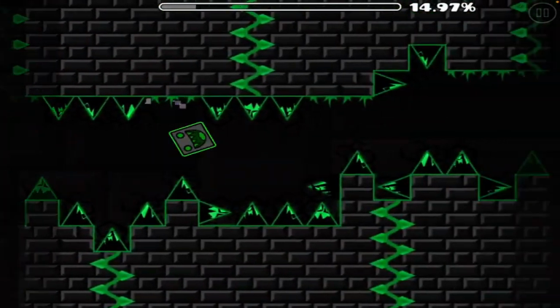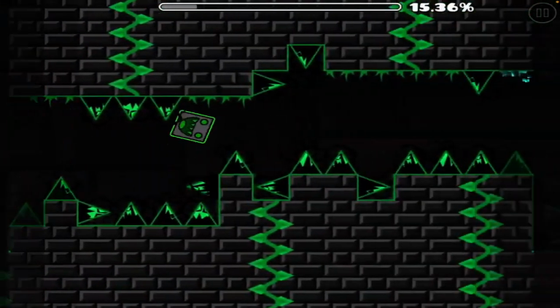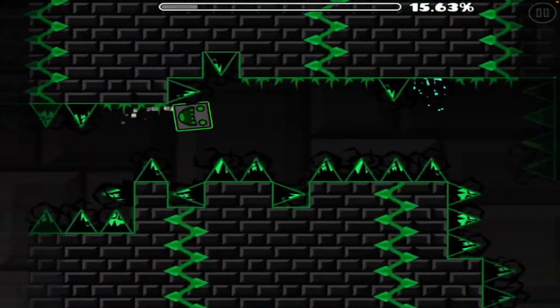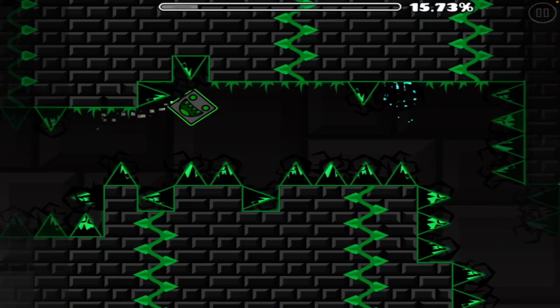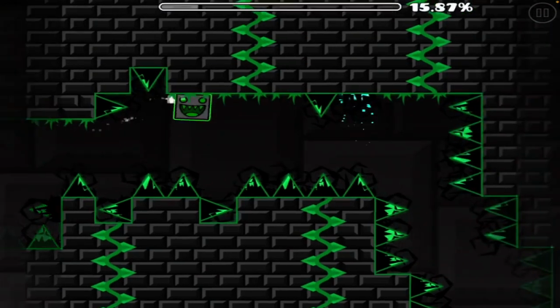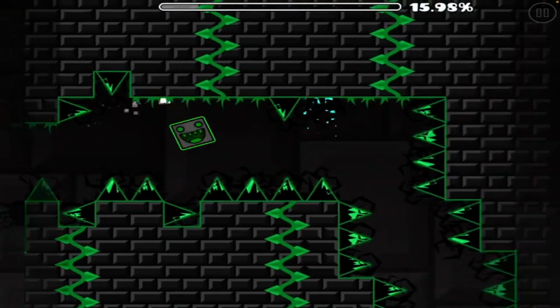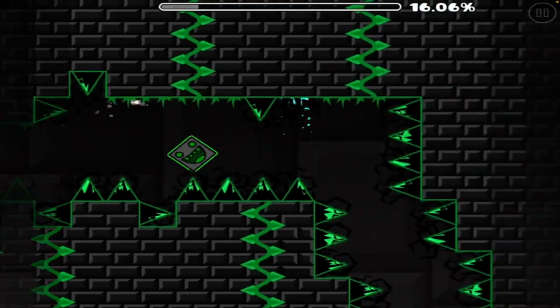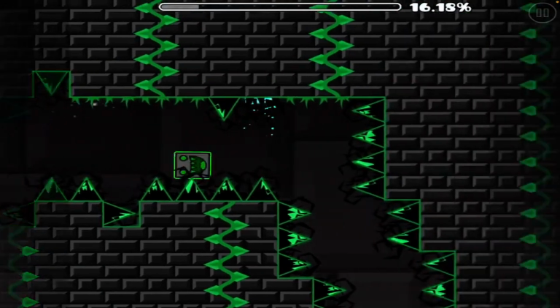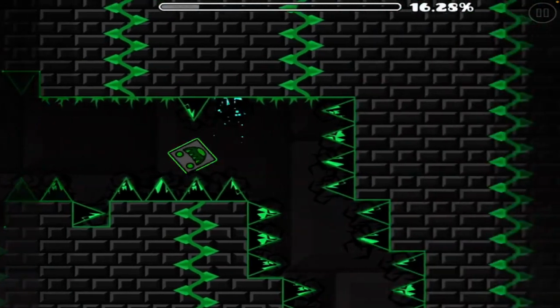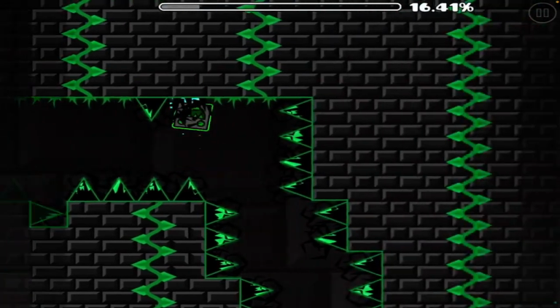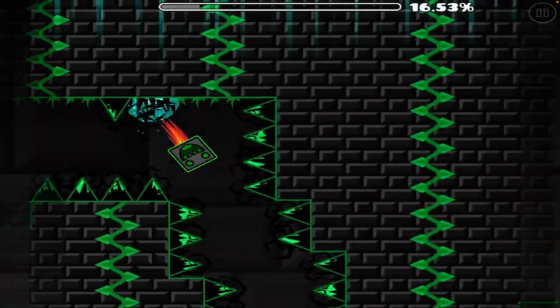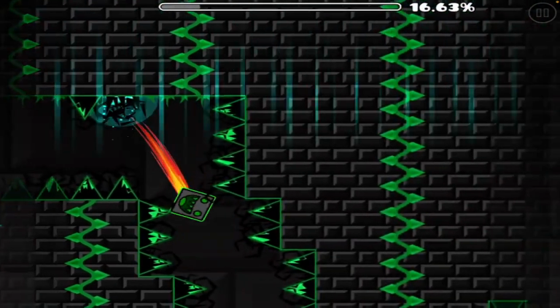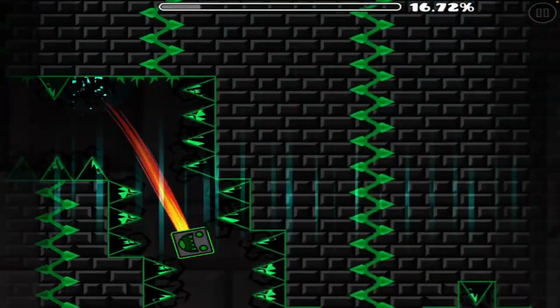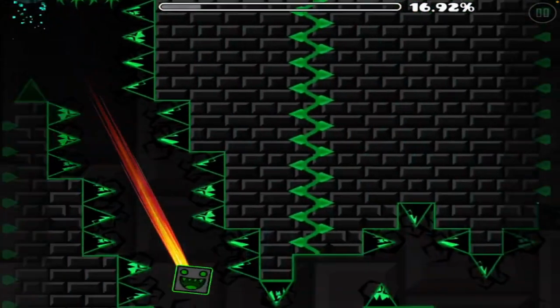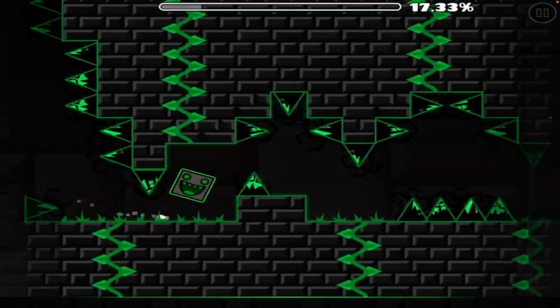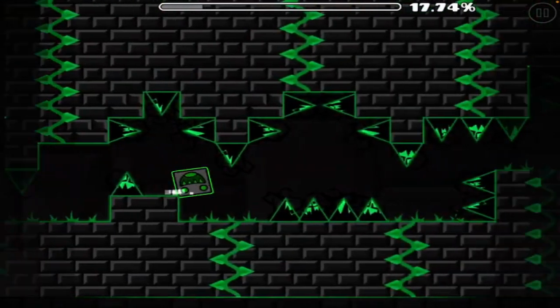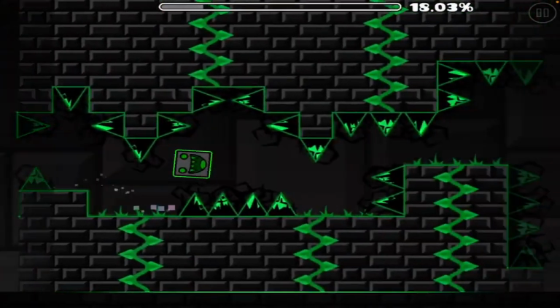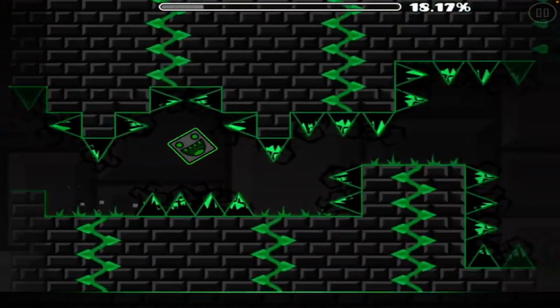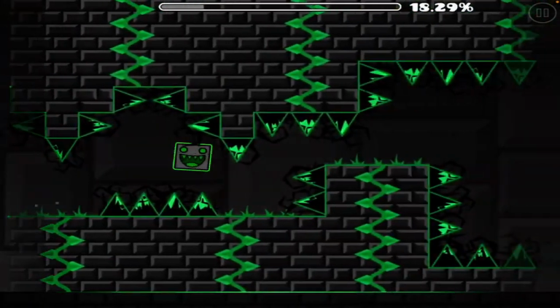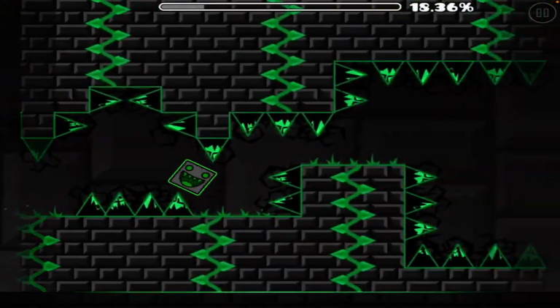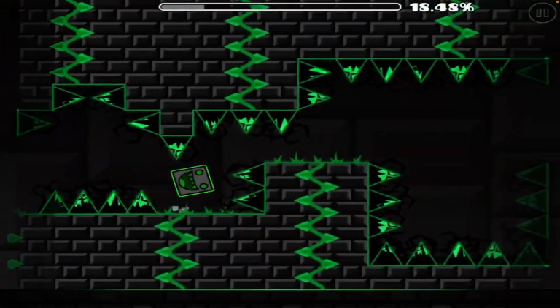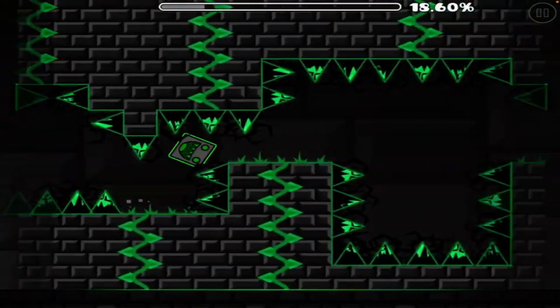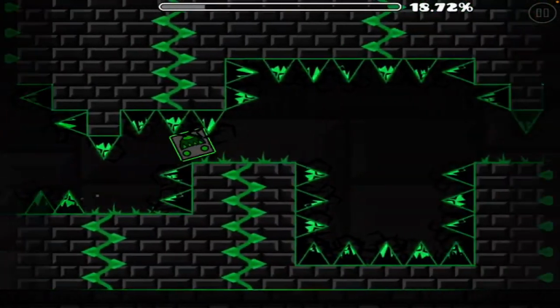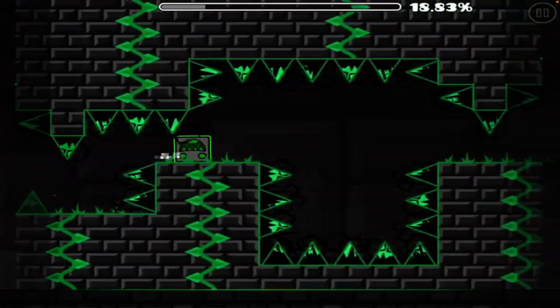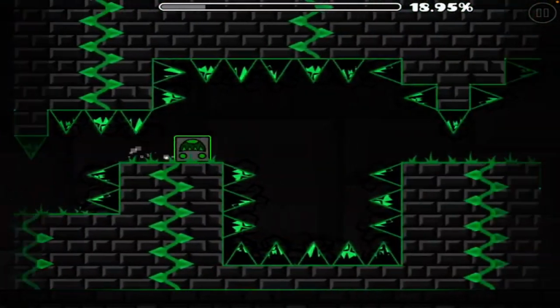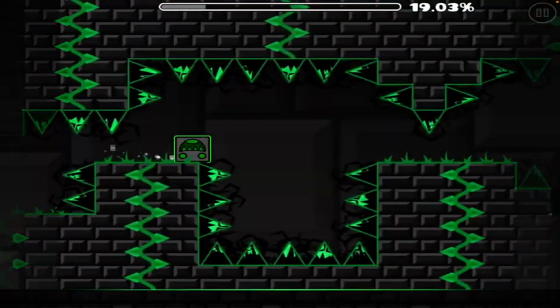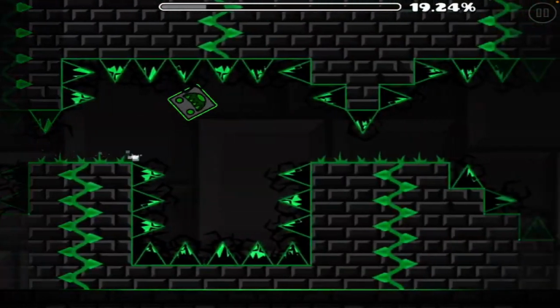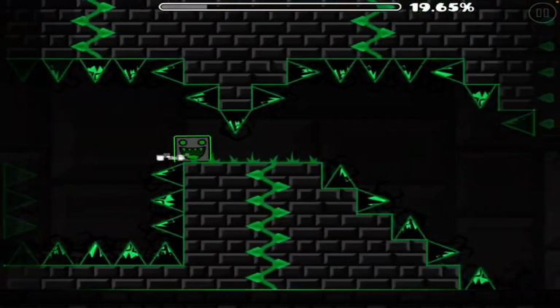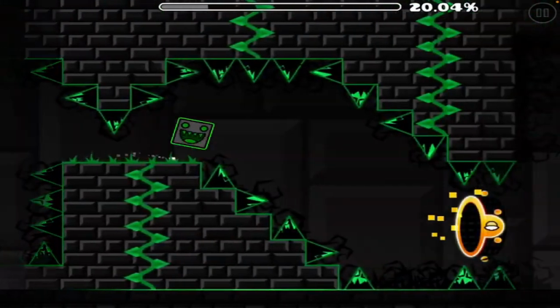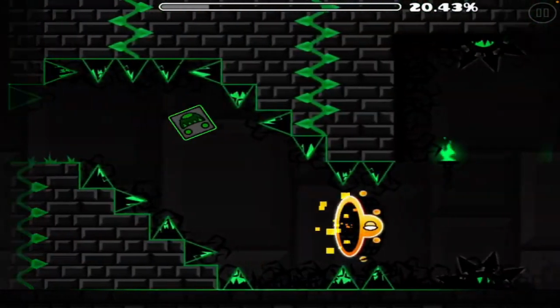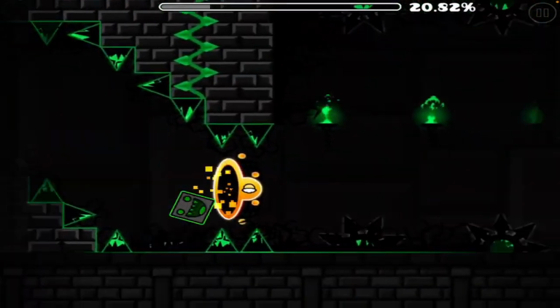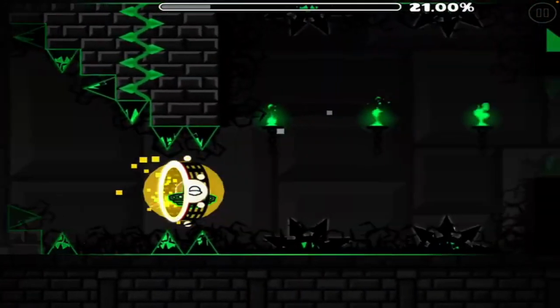For this timing you want to jump when you get to the second block after this hold. For this jump you want to jump when your cube is halfway off the block.